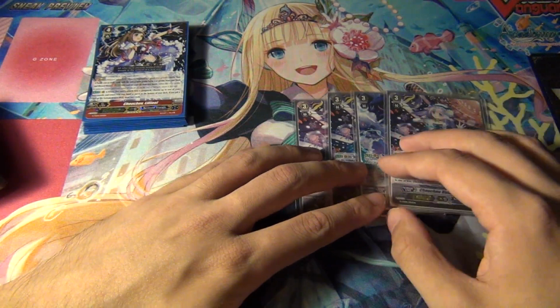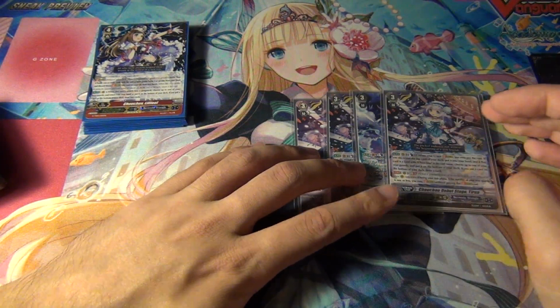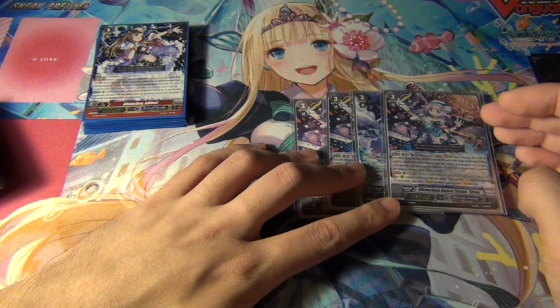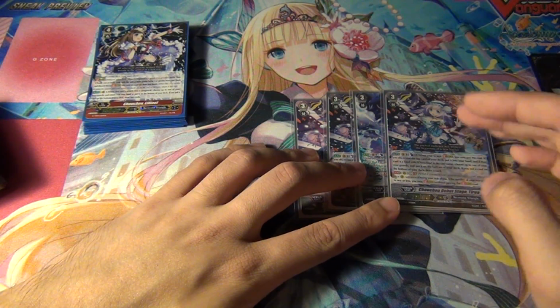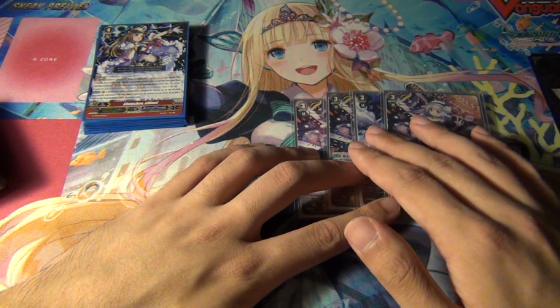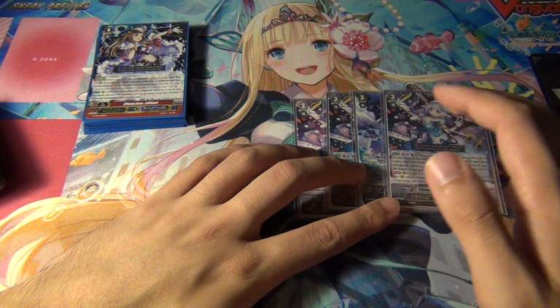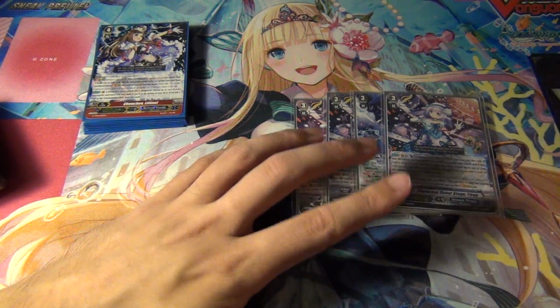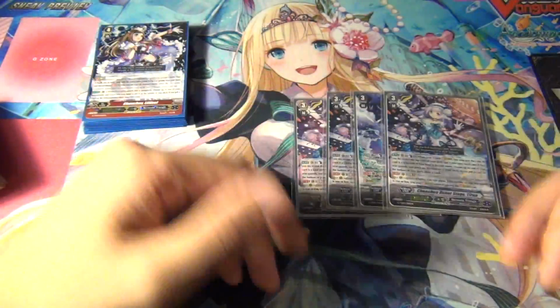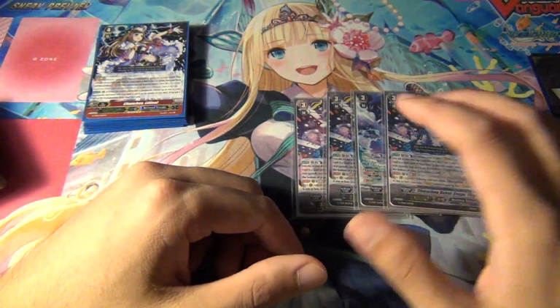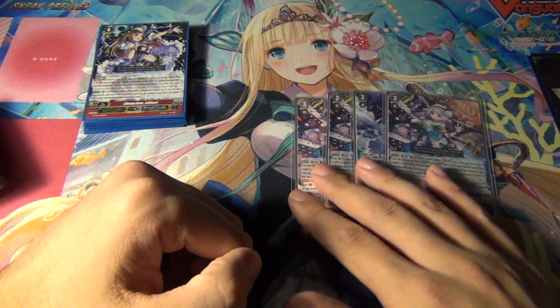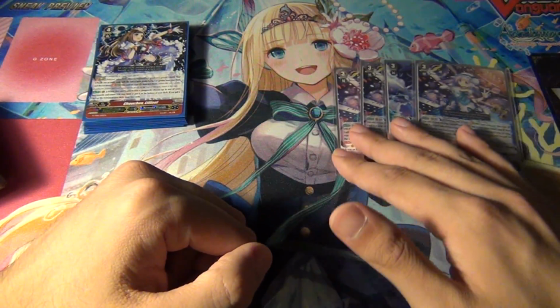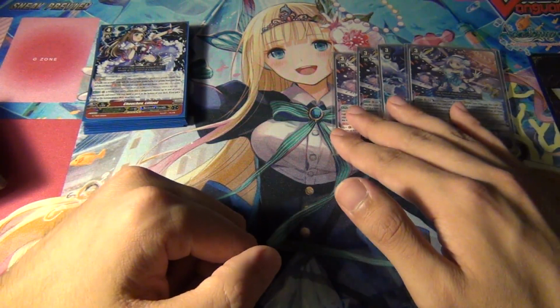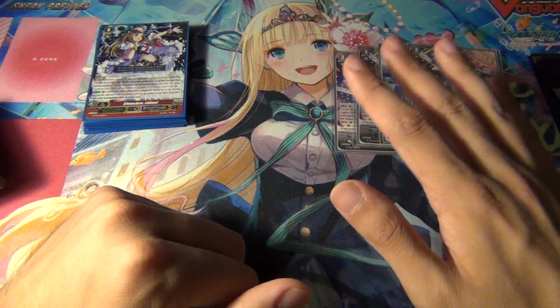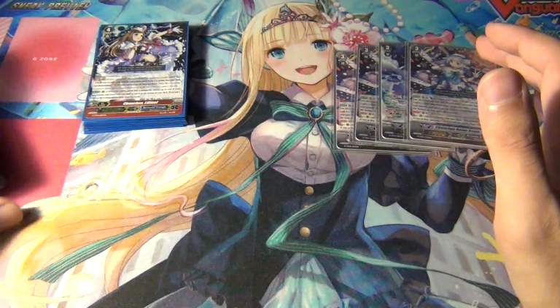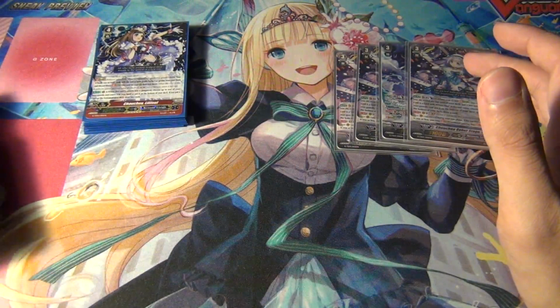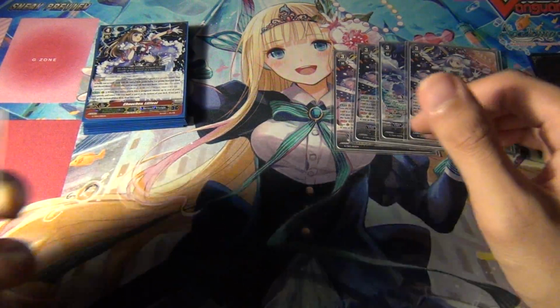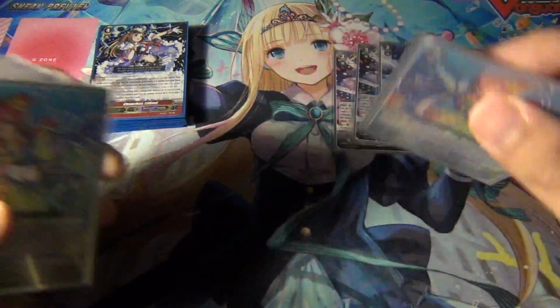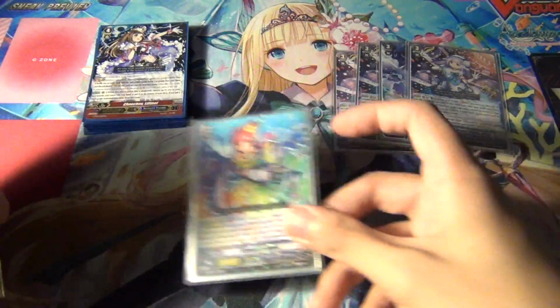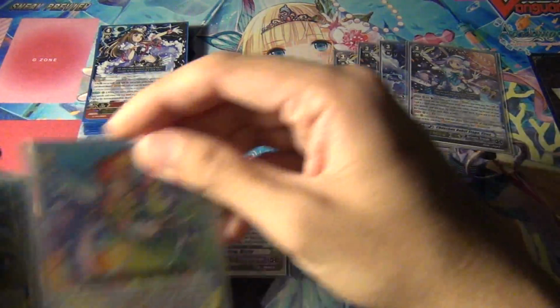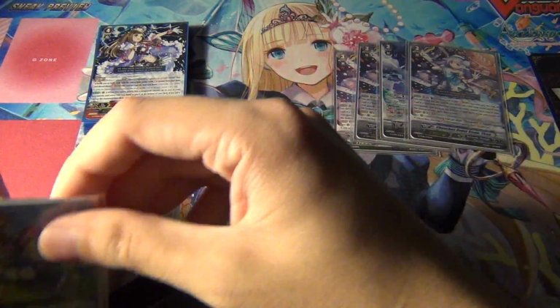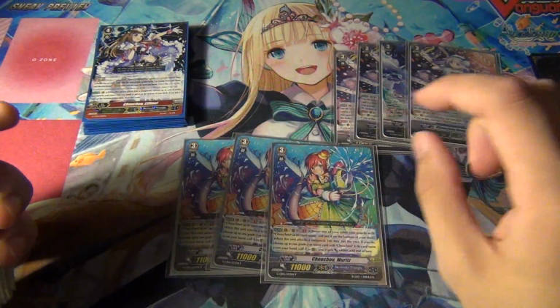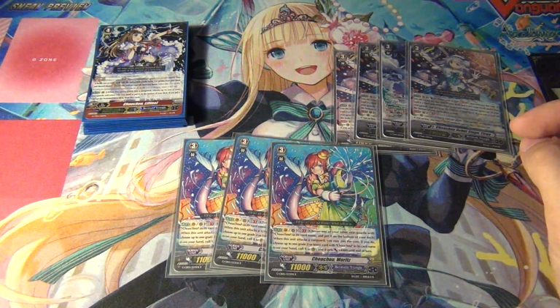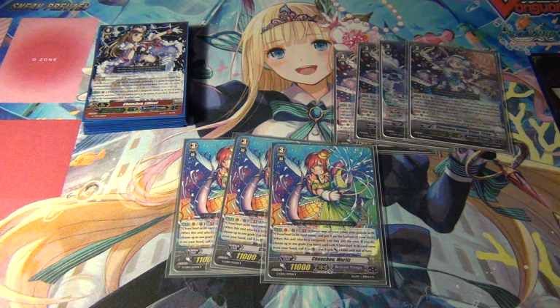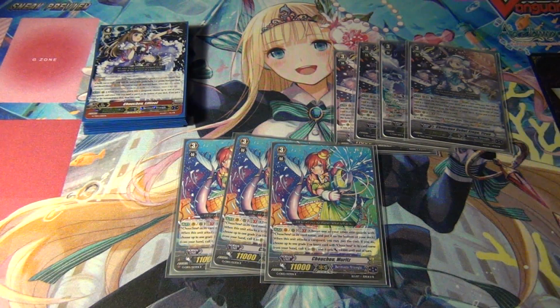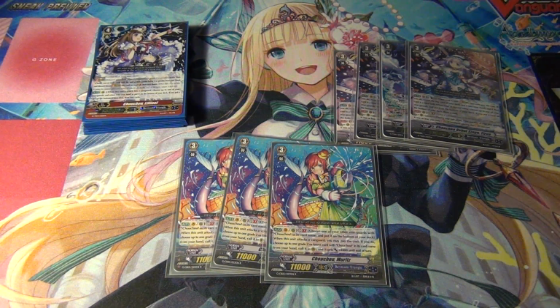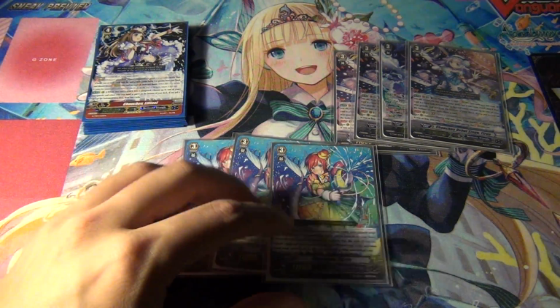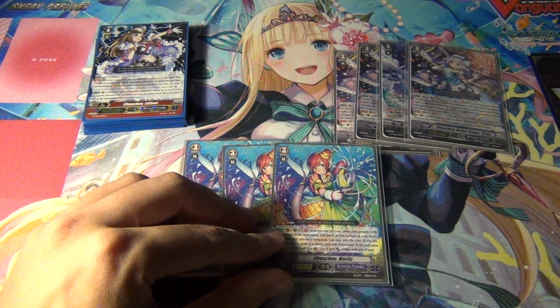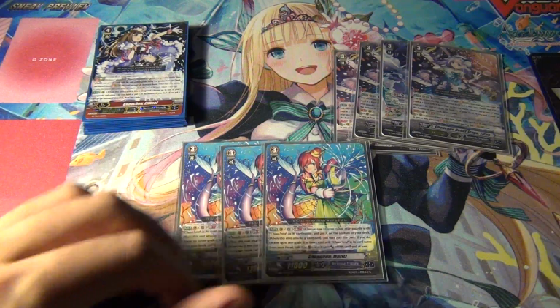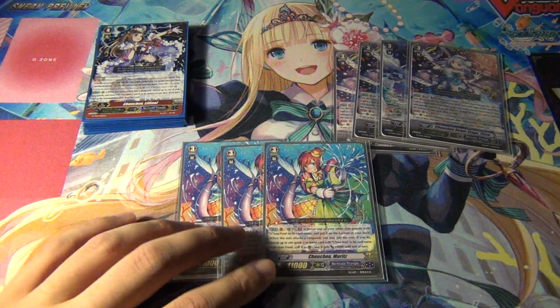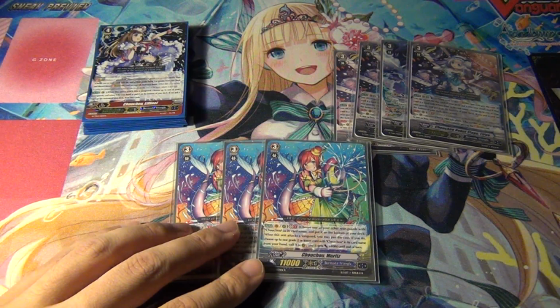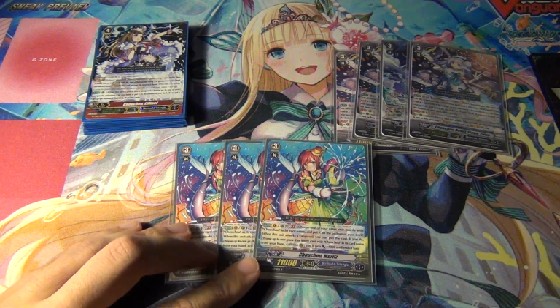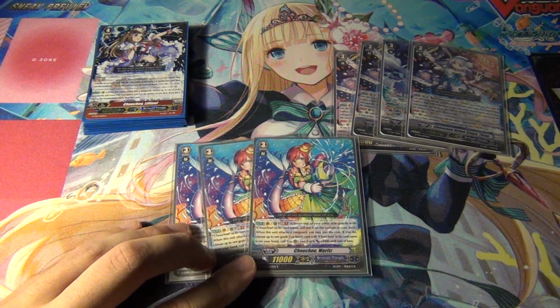For Tyrua, she is your main grade 3 — you want this to be the Vanguard. For backup grade 3s, I am running 3 Chocho Muritz.